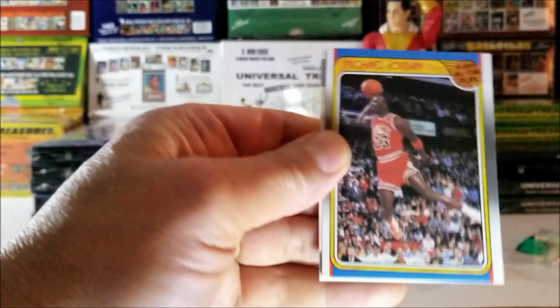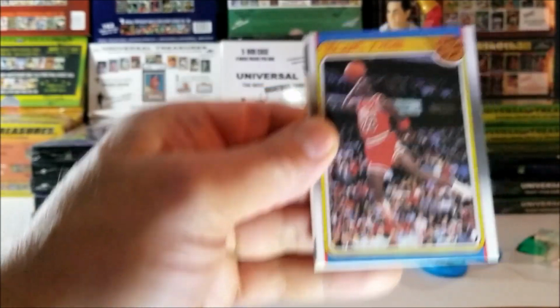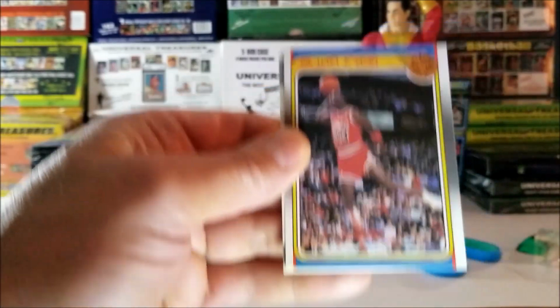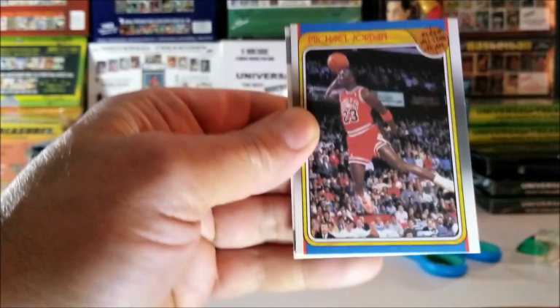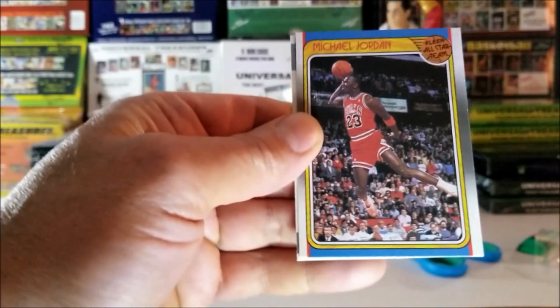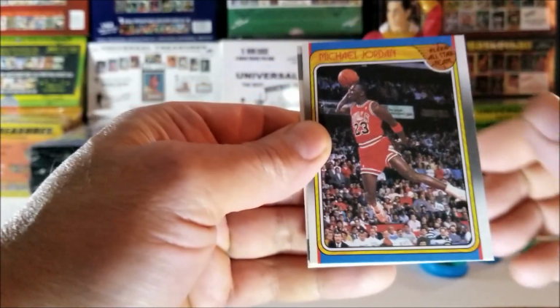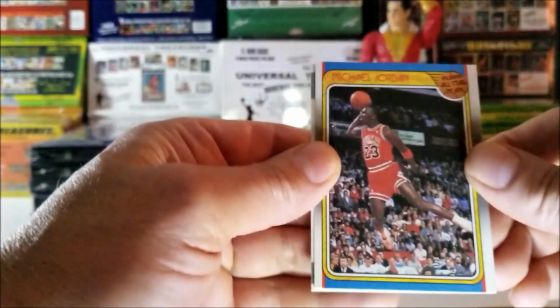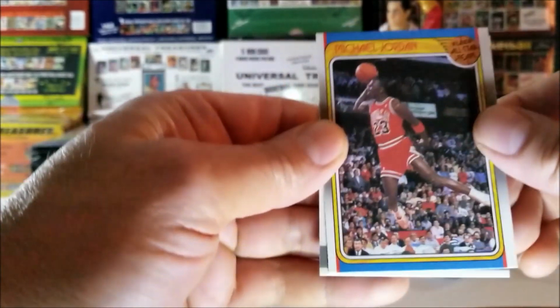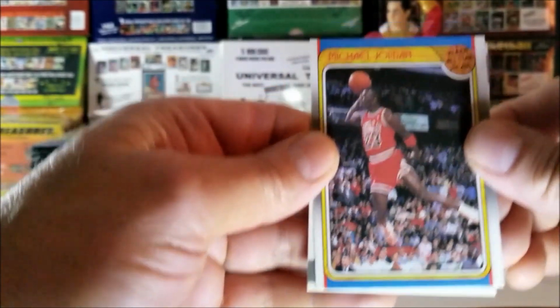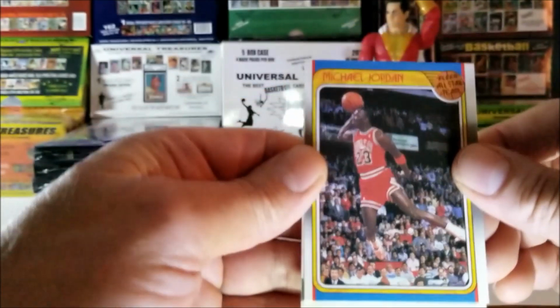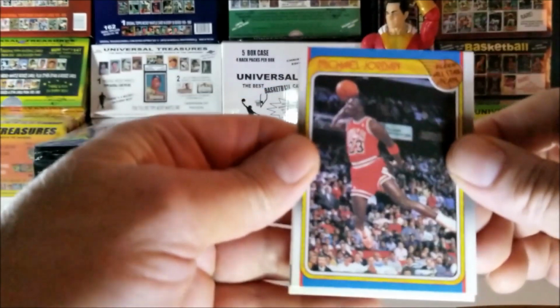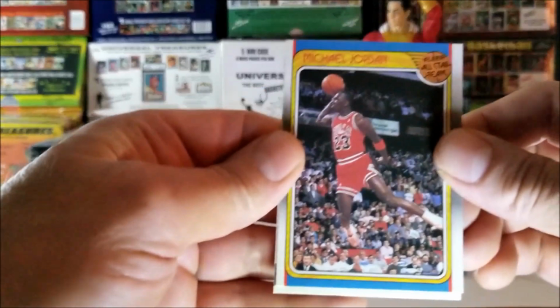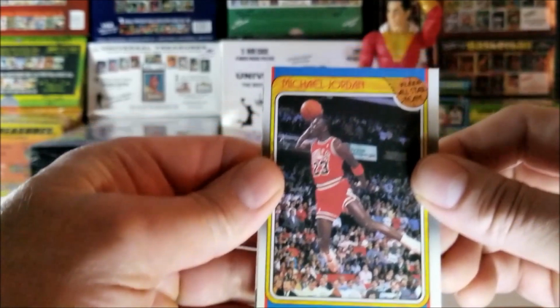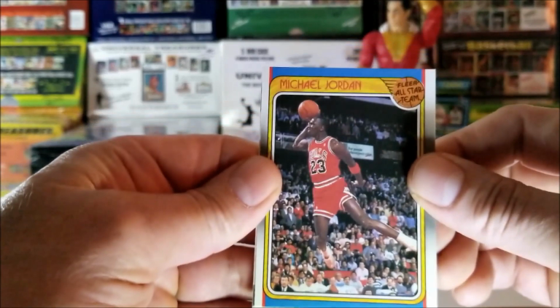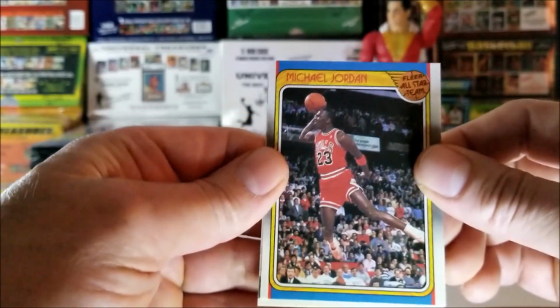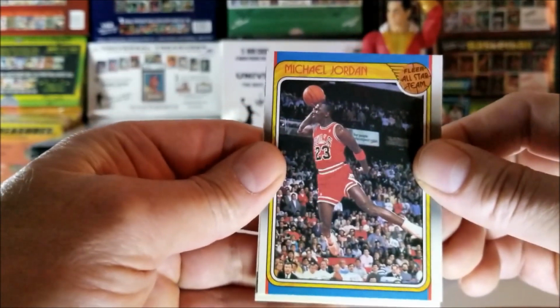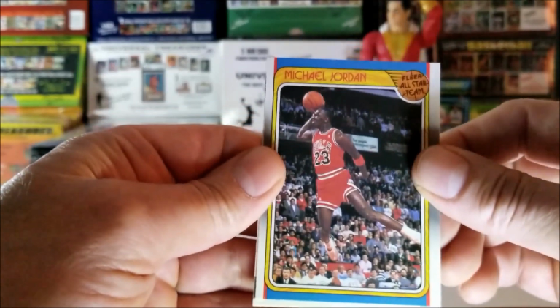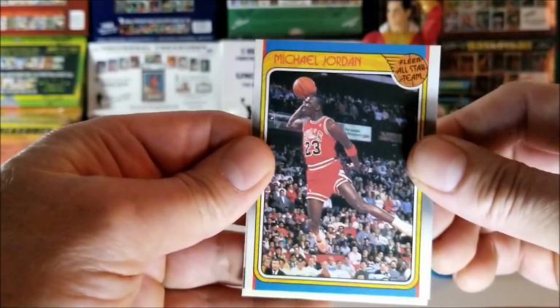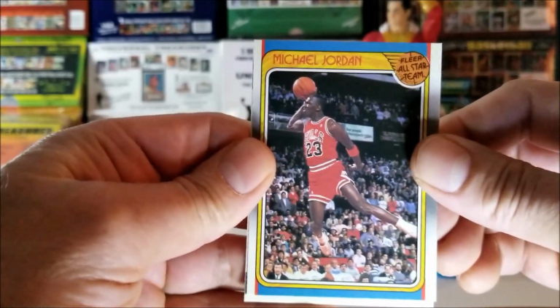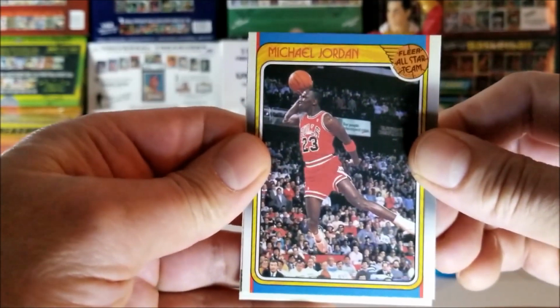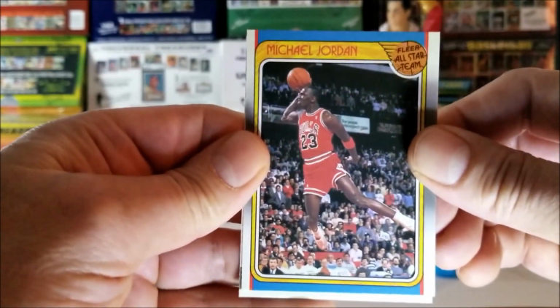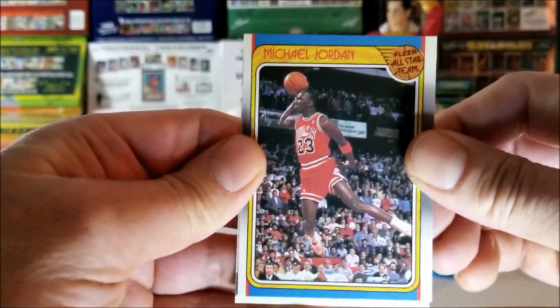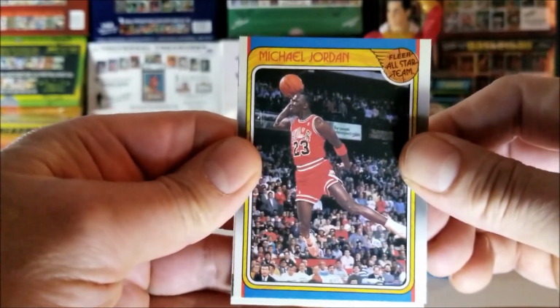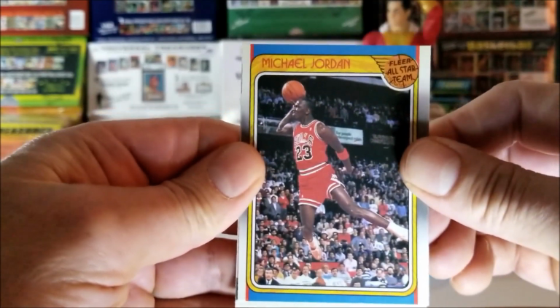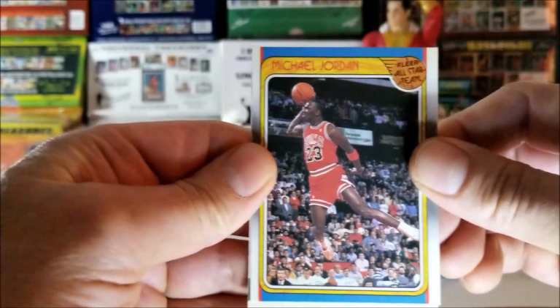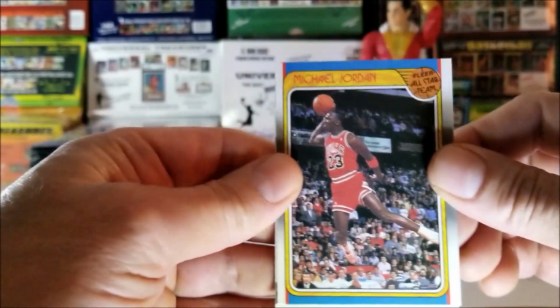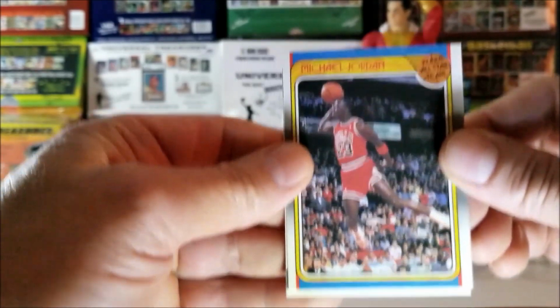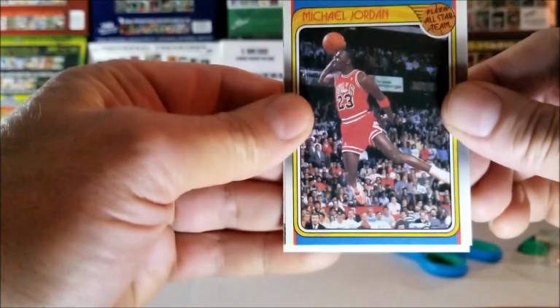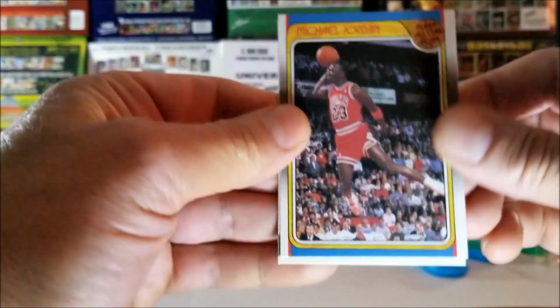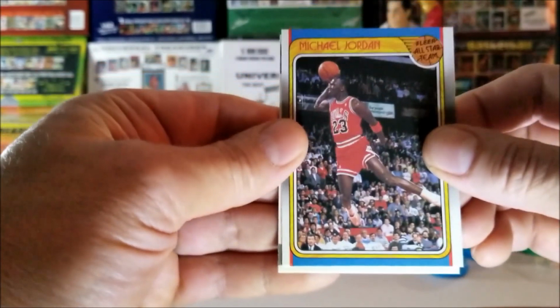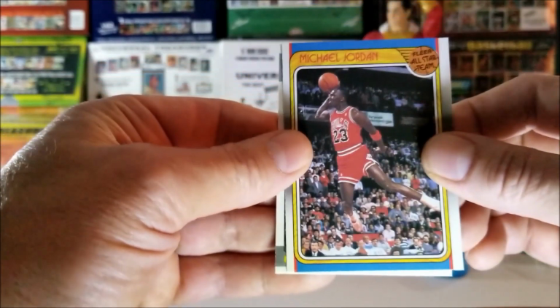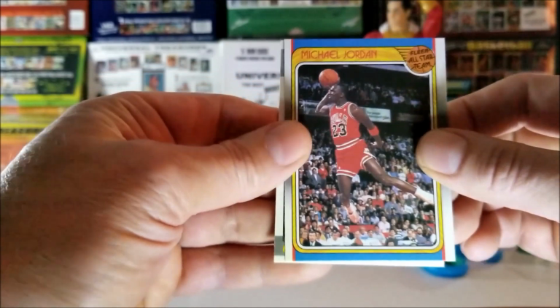Yes! 1988 Flair — Michael Jordan, Flair All-Star Team. Nice. That's a beautiful card.